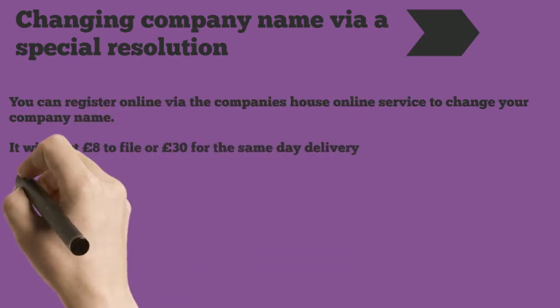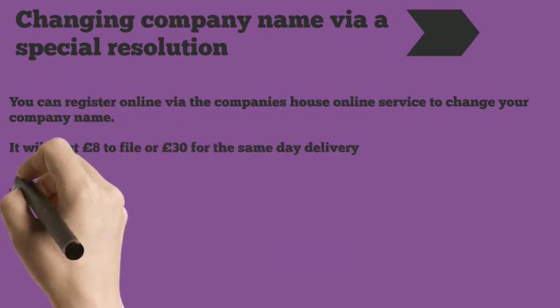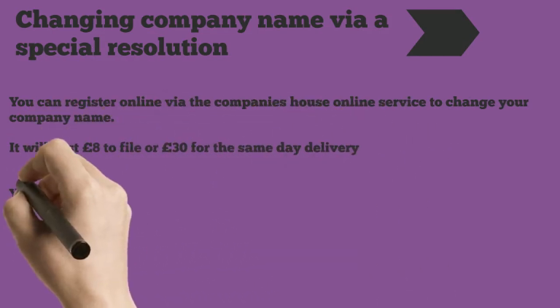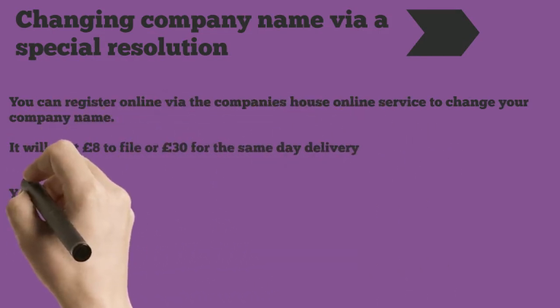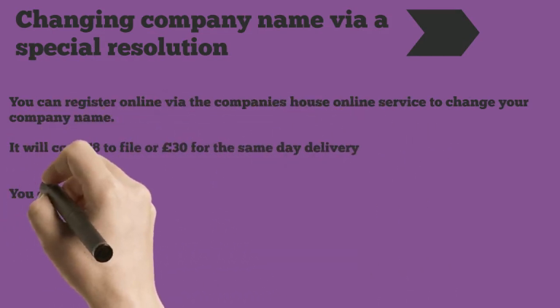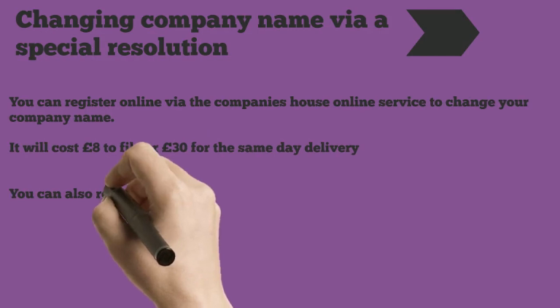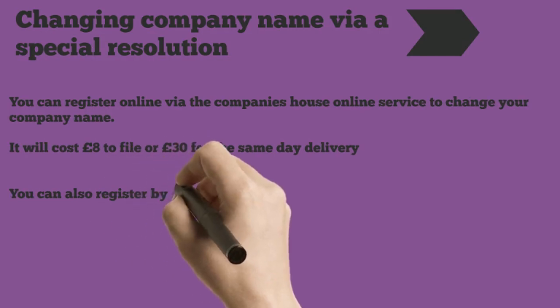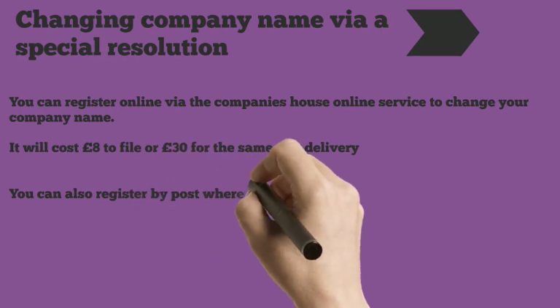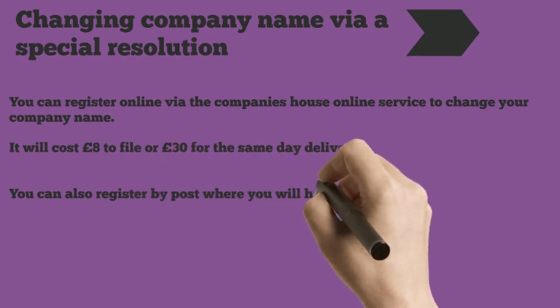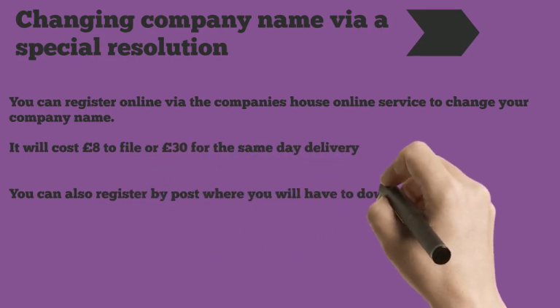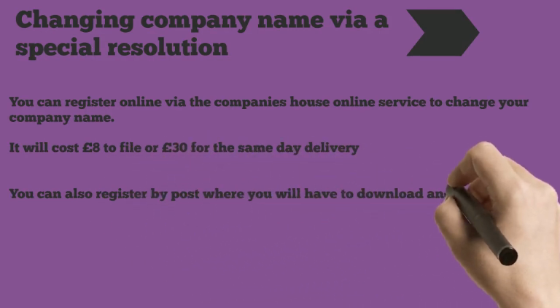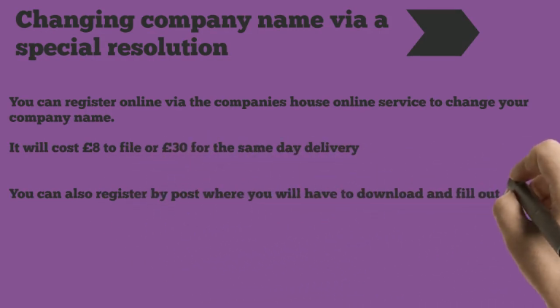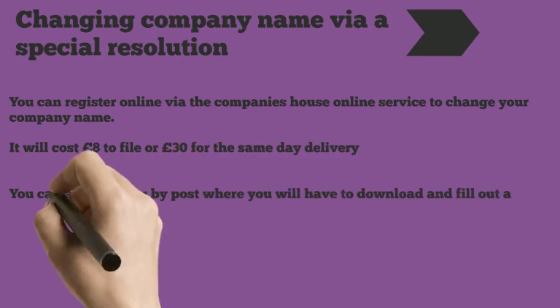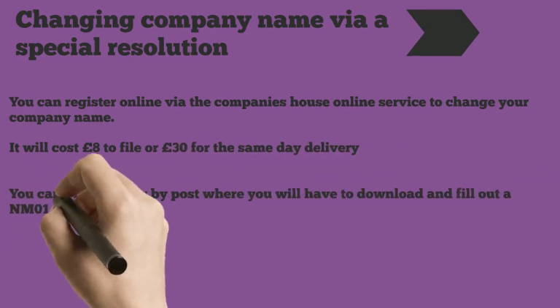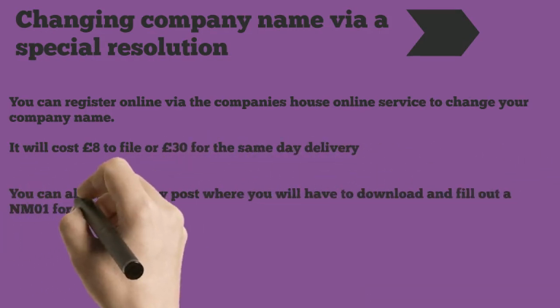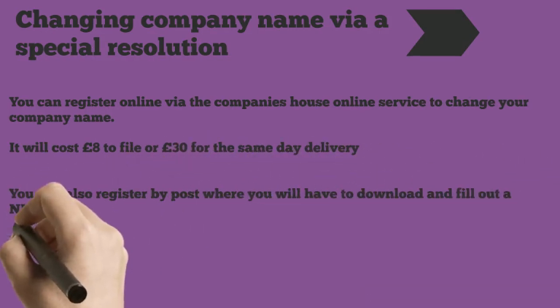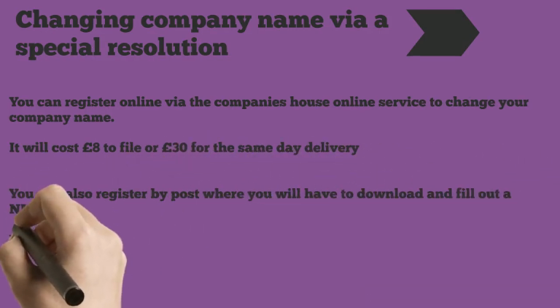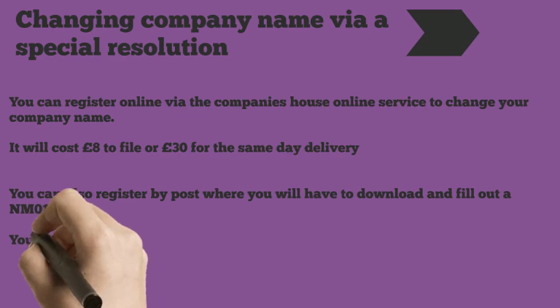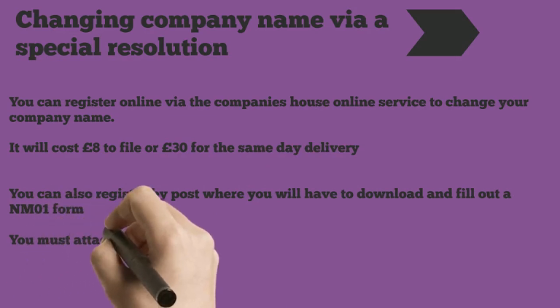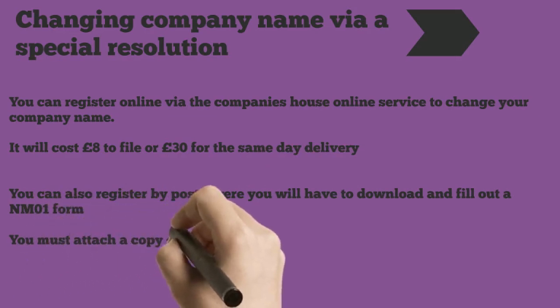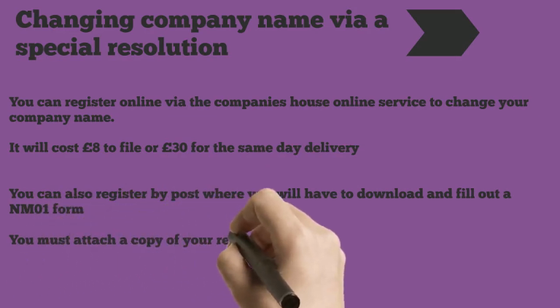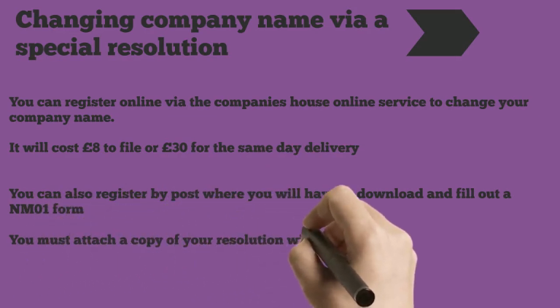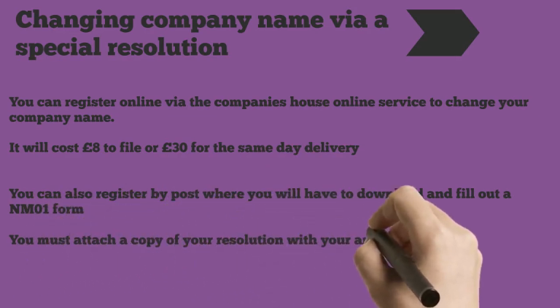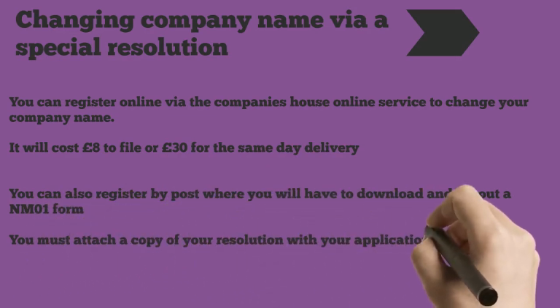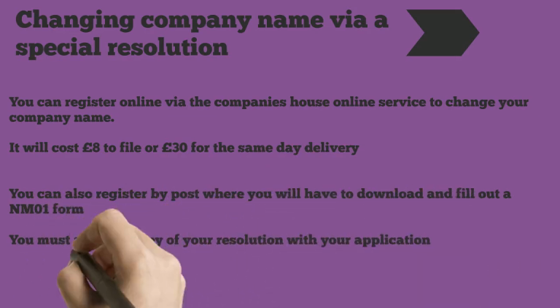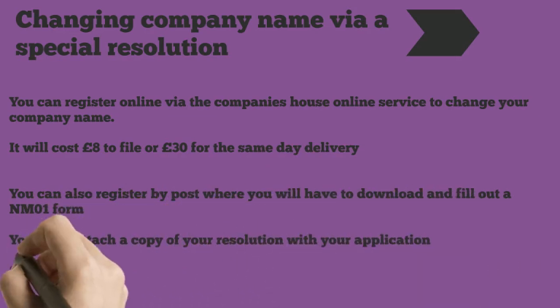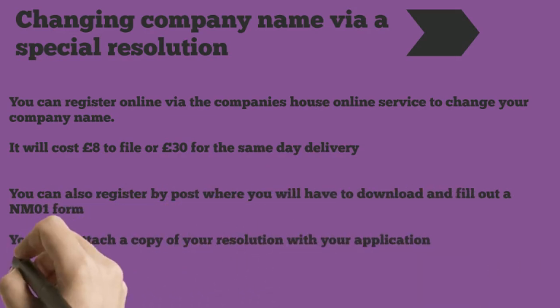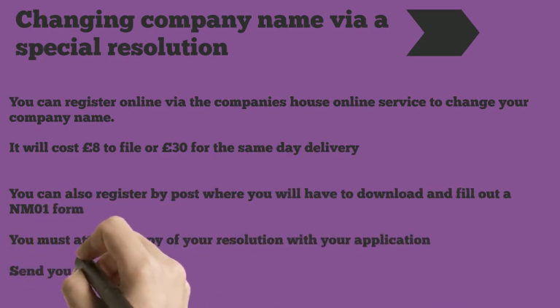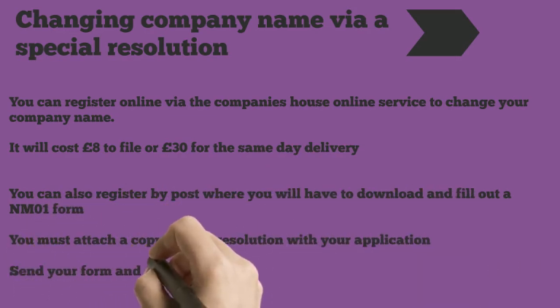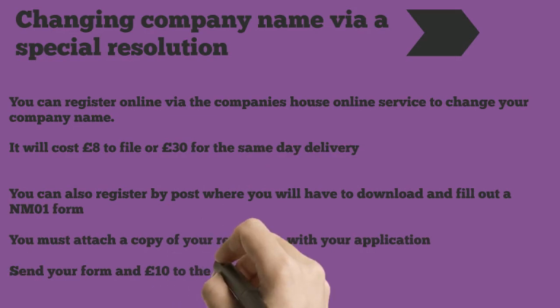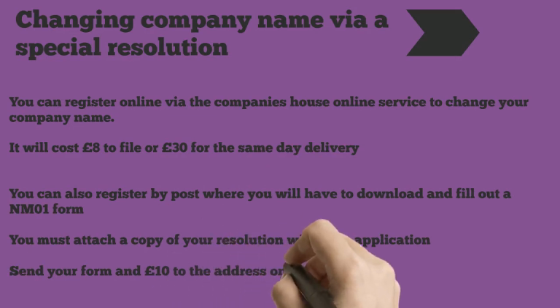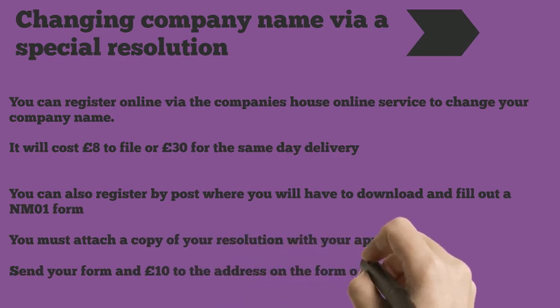You can also register by post, where you will have to download and fill out an NM01 form. You must attach a copy of your resolution with your application. Send your form and £10 to the address on the form, or you can send £50 for the same-day service.